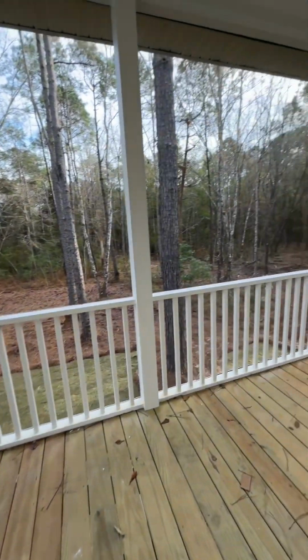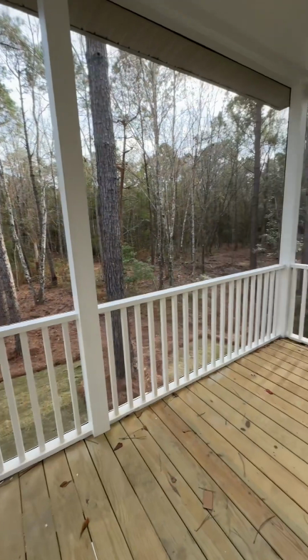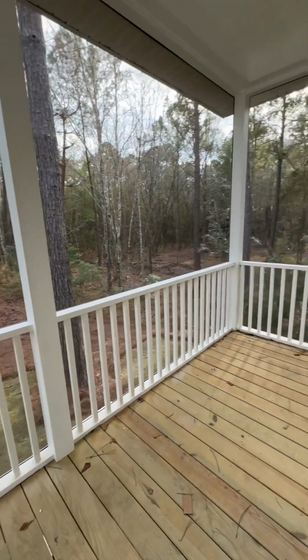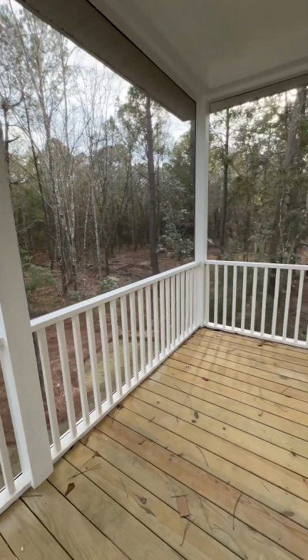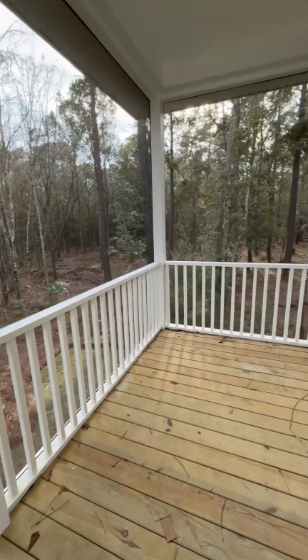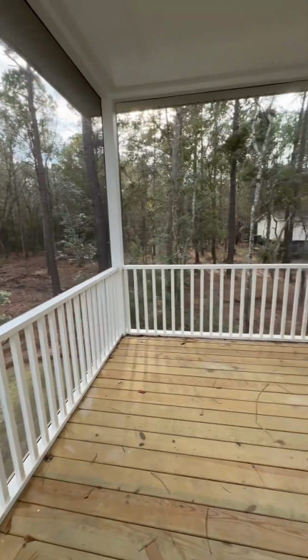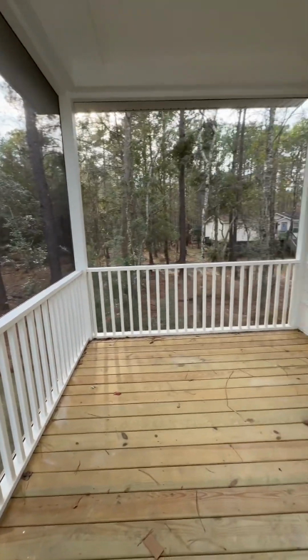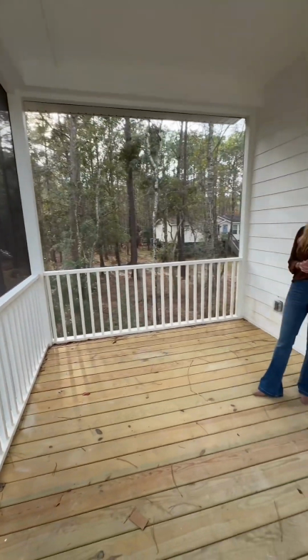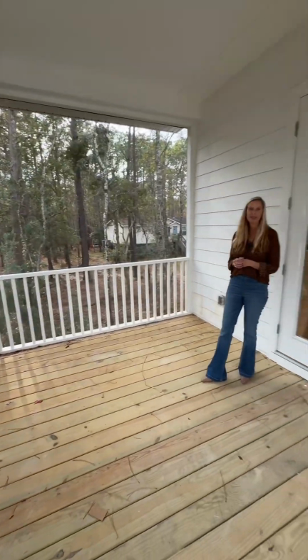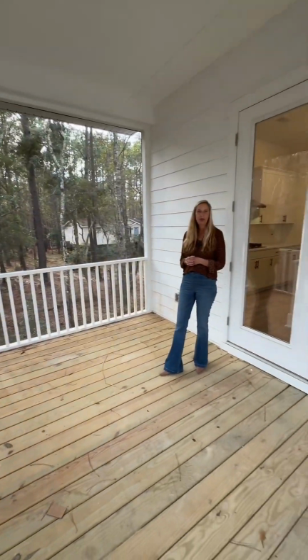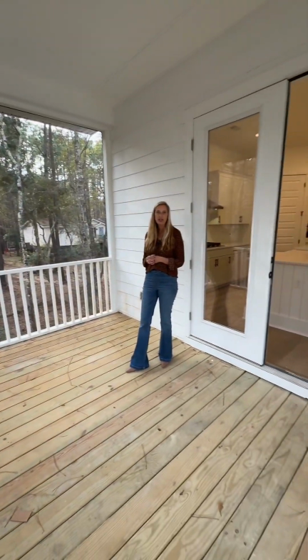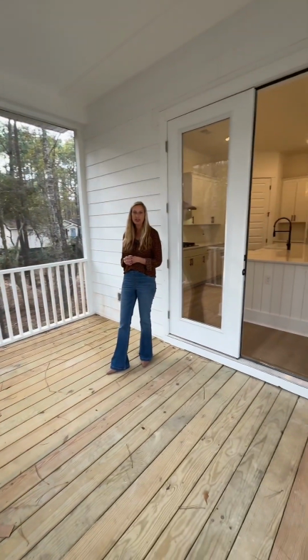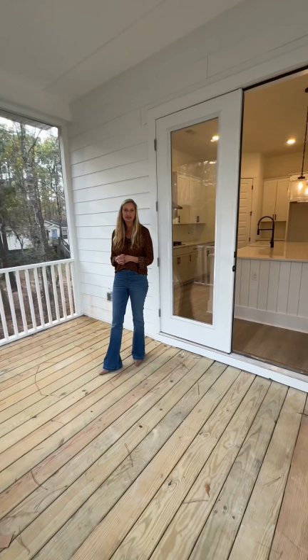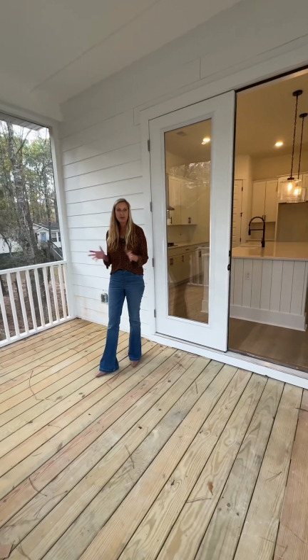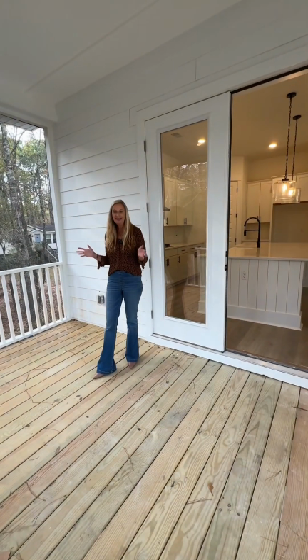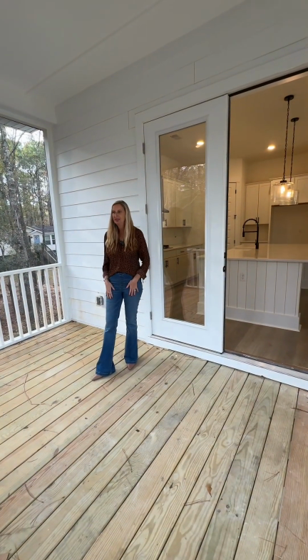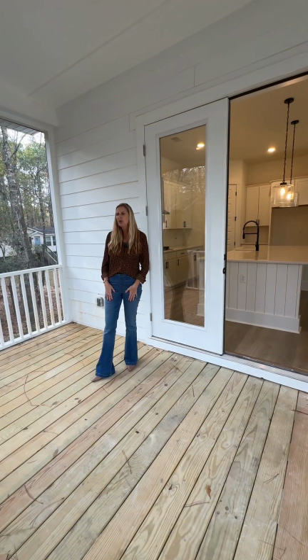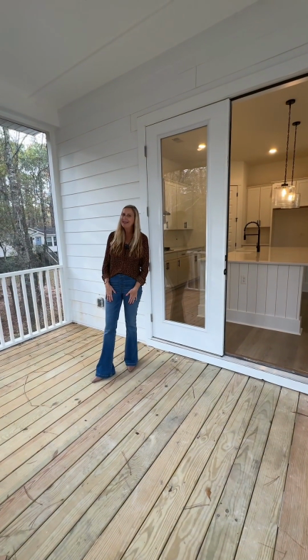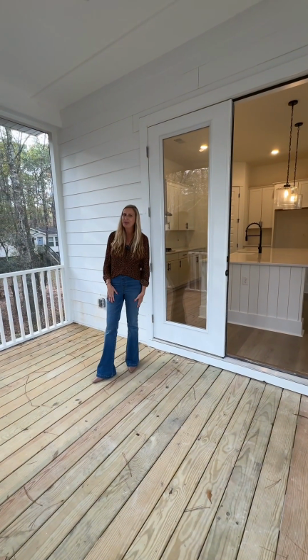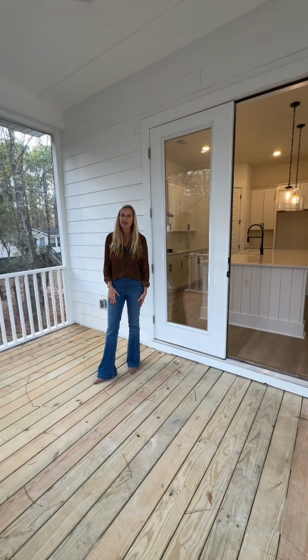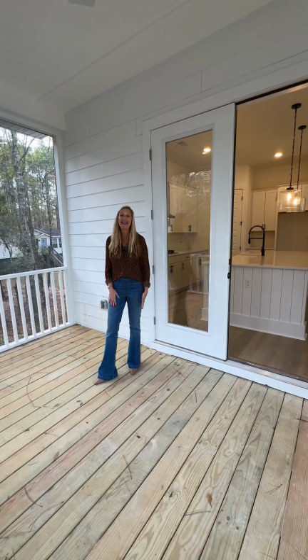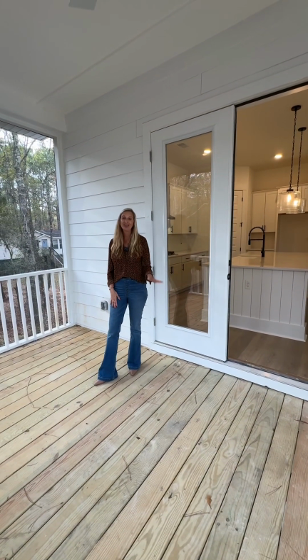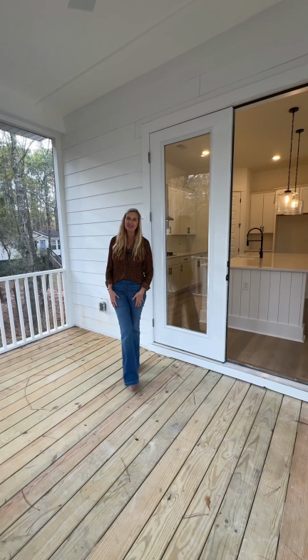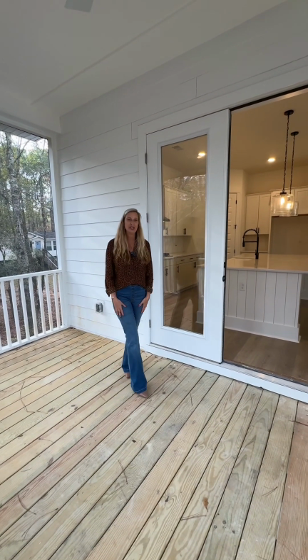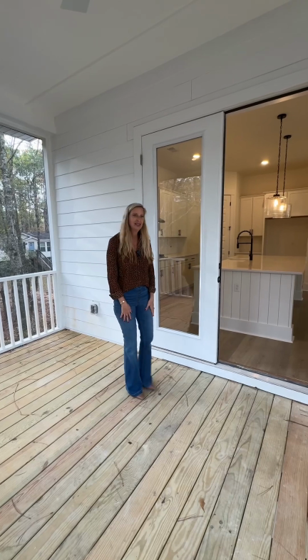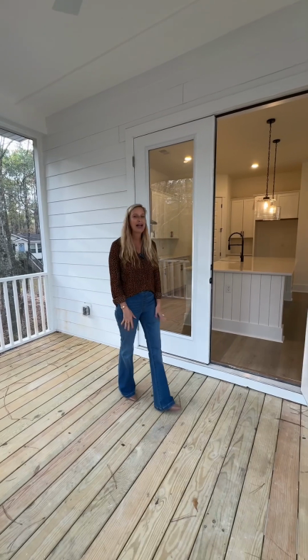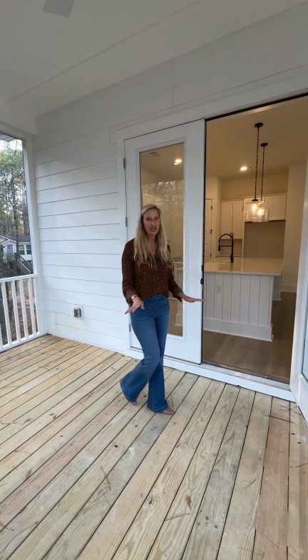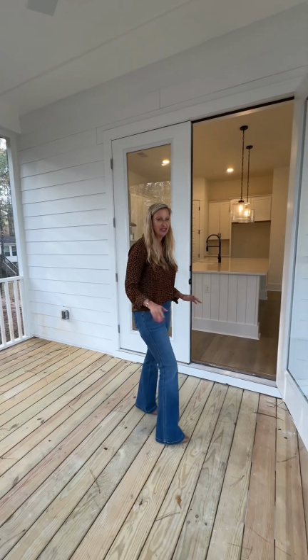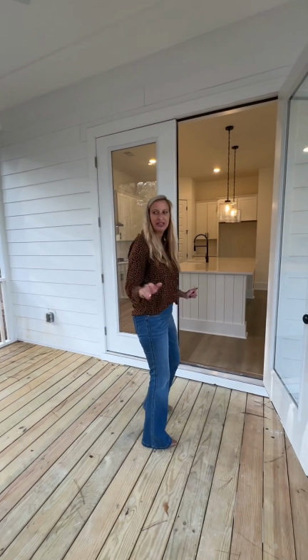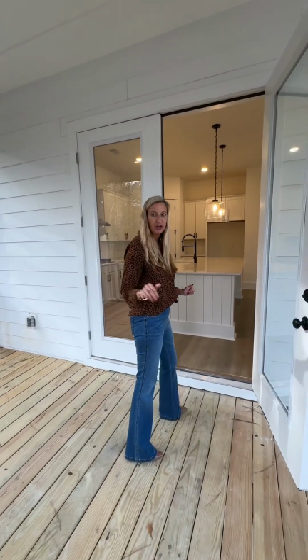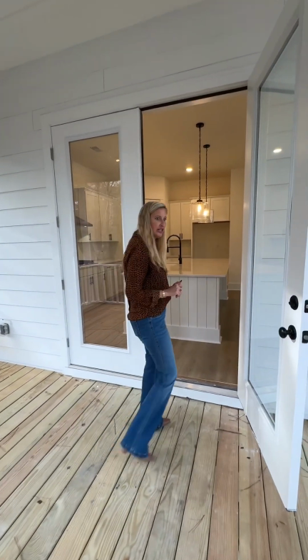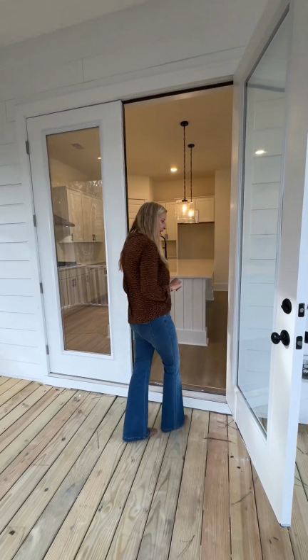You can really move inside and outside seamlessly. You can have a table up here, some rocking chairs, a swing — so quiet, so peaceful. This is an acre lot, wooded, and we're out in the country, so plenty of room for a garden back there.